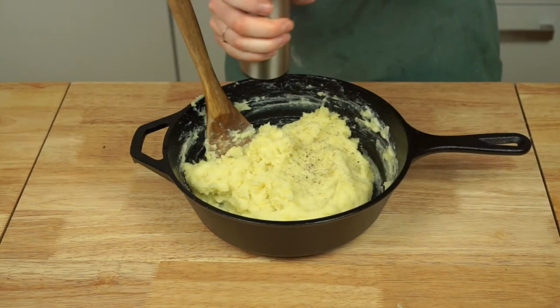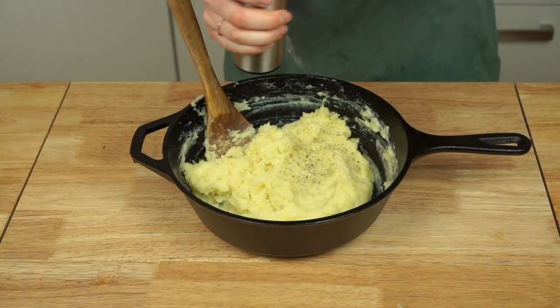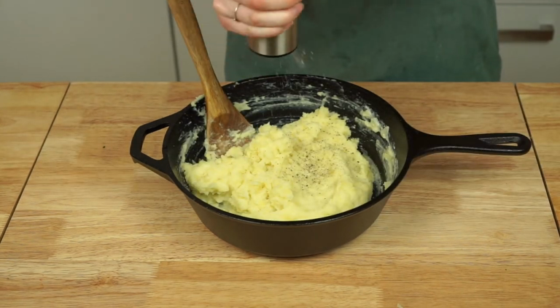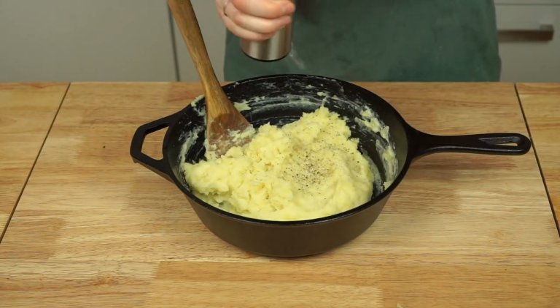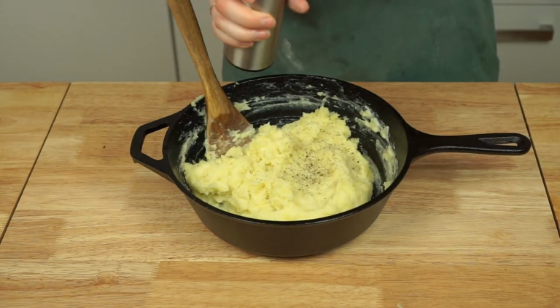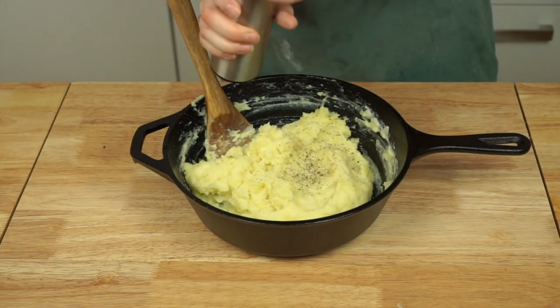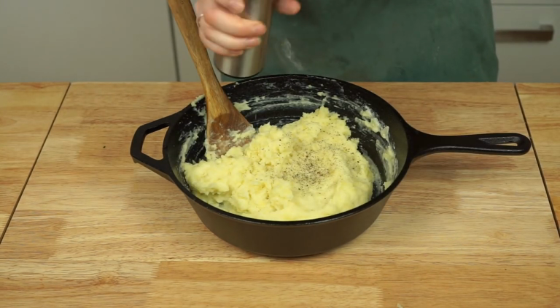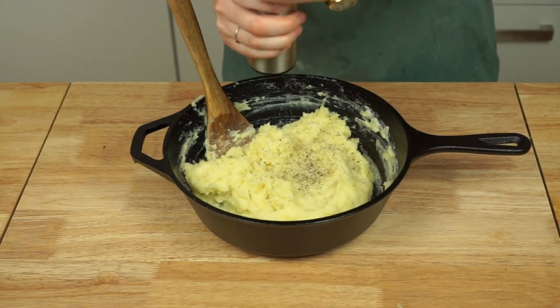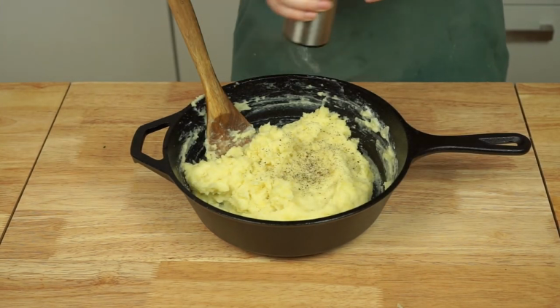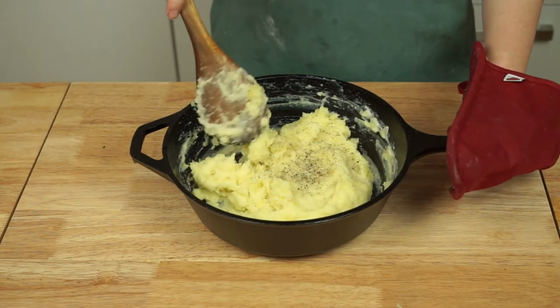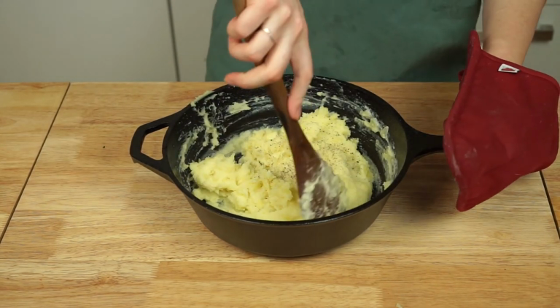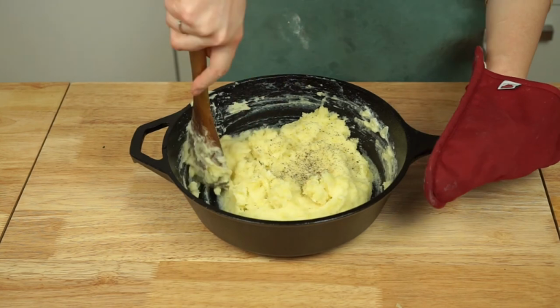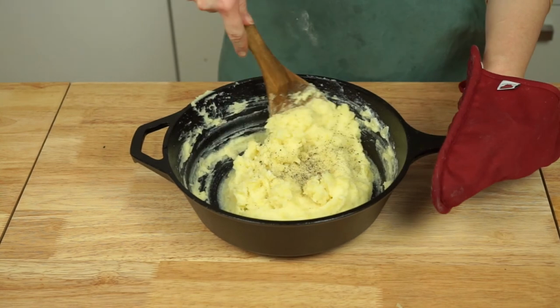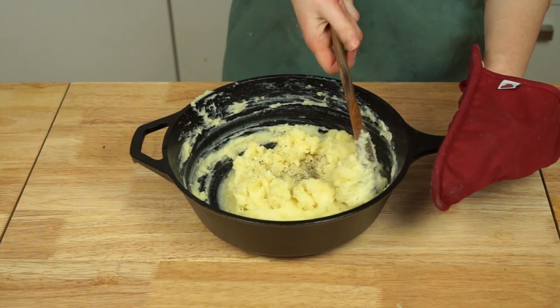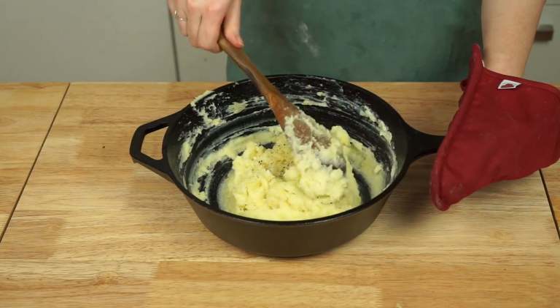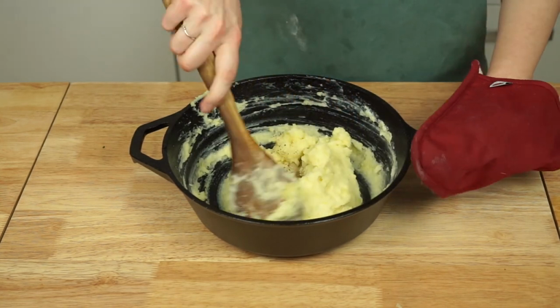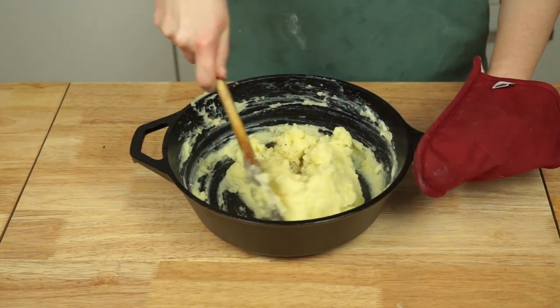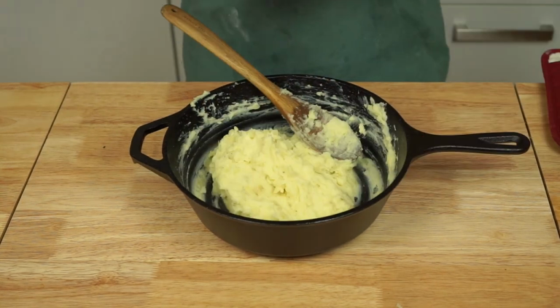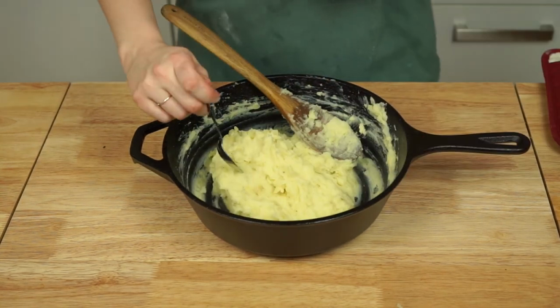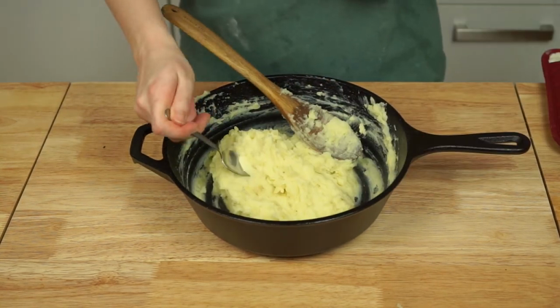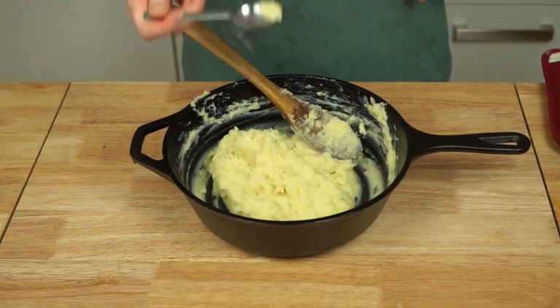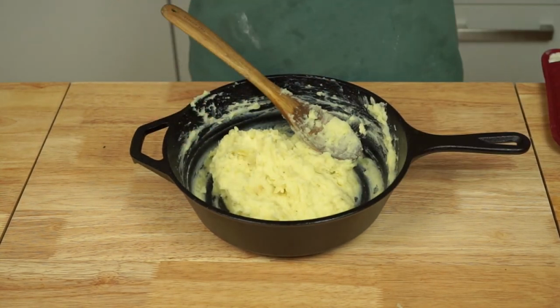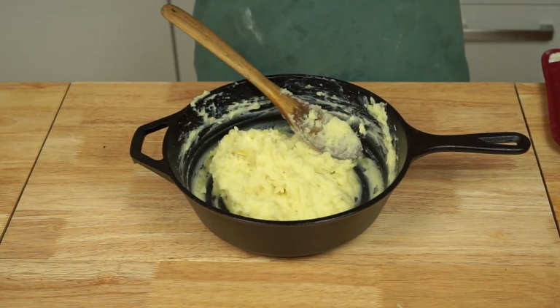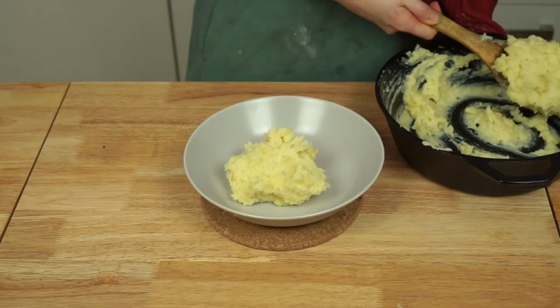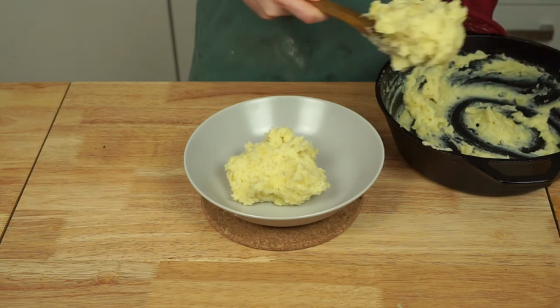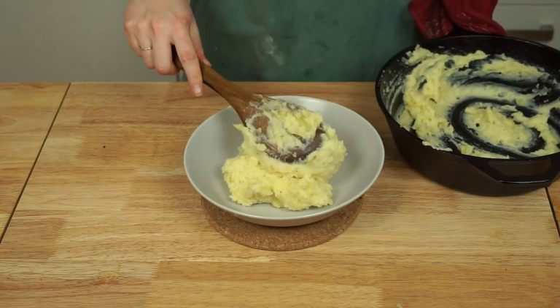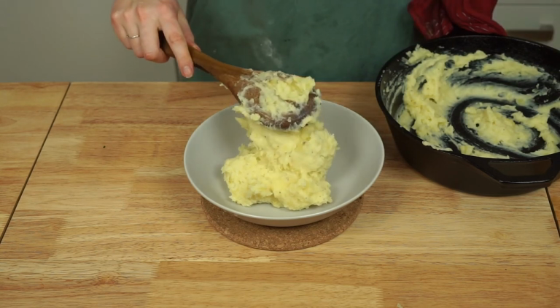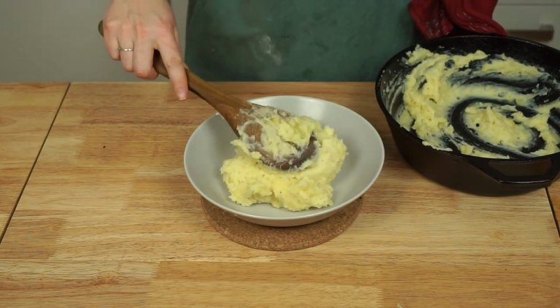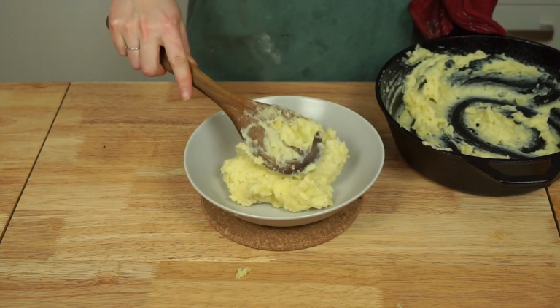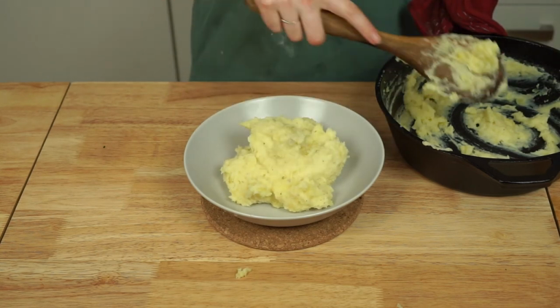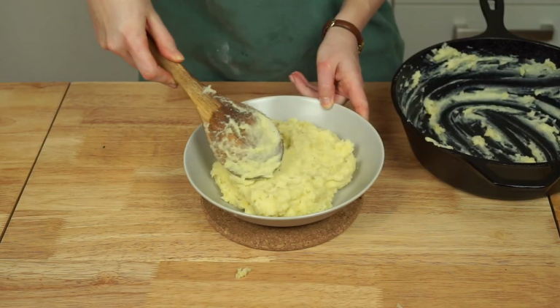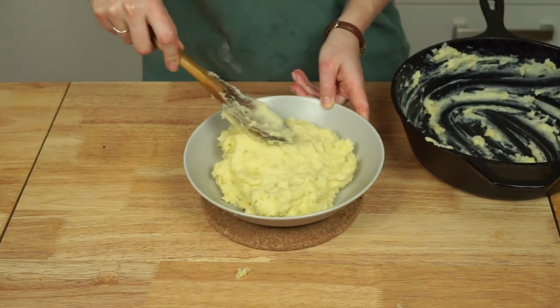Season the potatoes generously with salt and pepper, making sure to taste them to ensure you've adequately seasoned them. Now all you need to do is portion the potatoes into a dish and top with your finely chopped chives if desired.